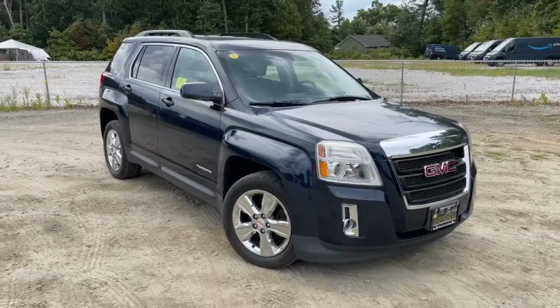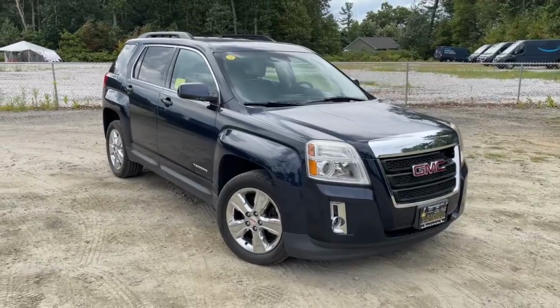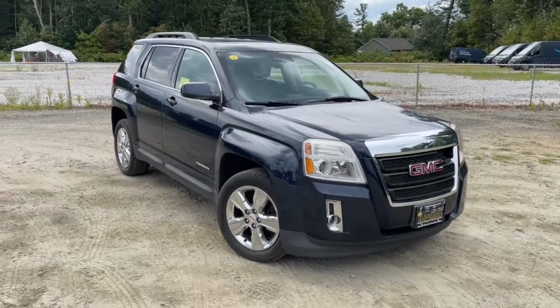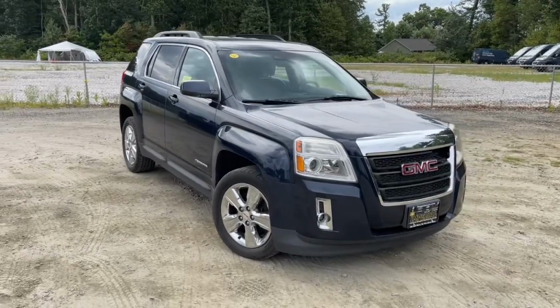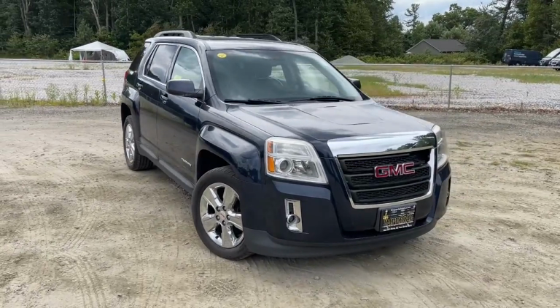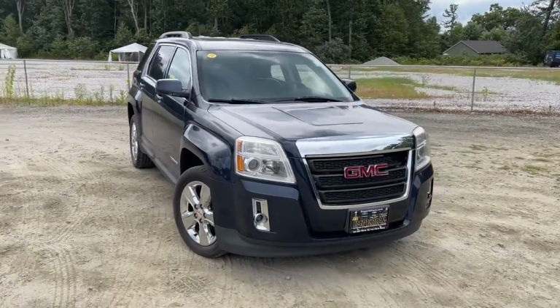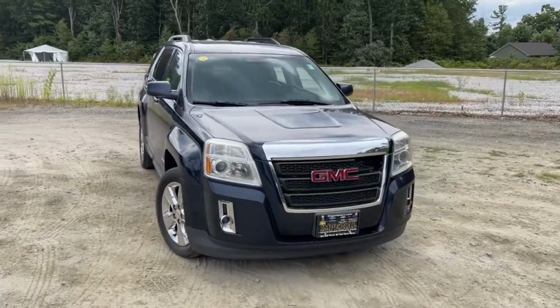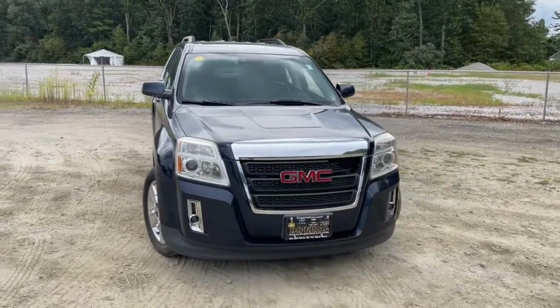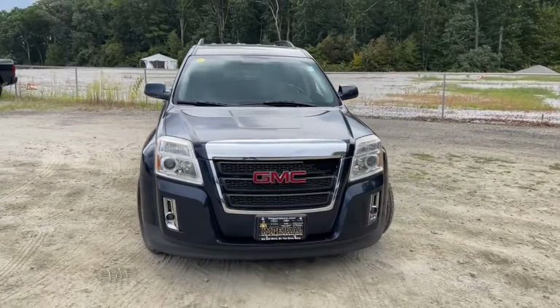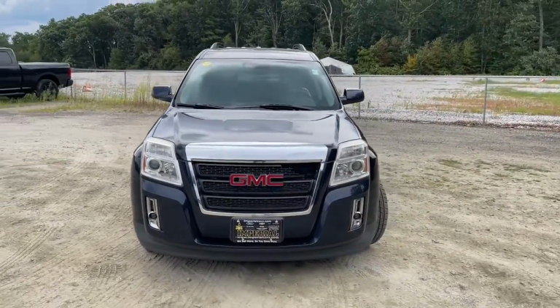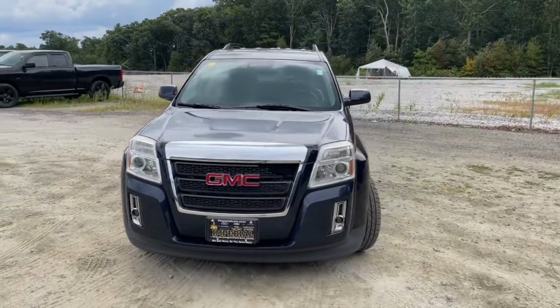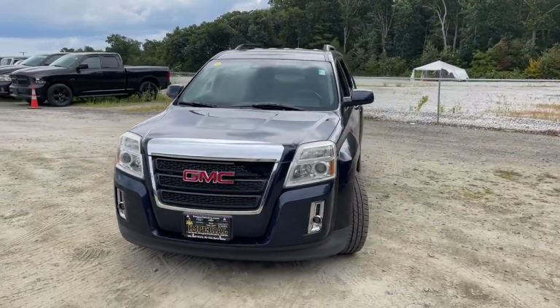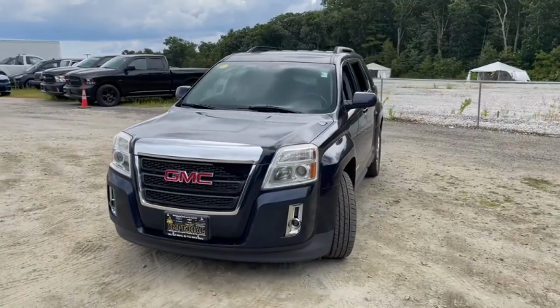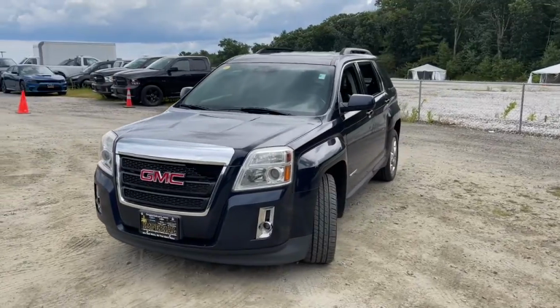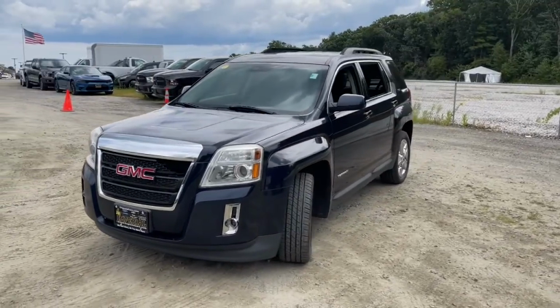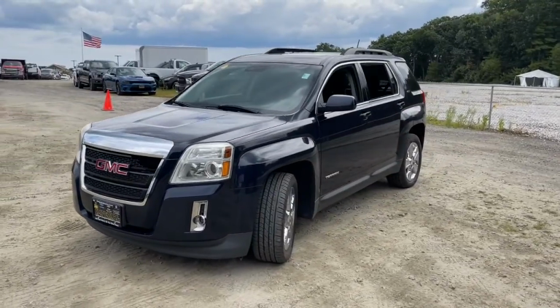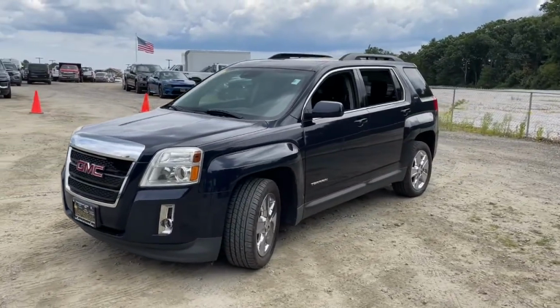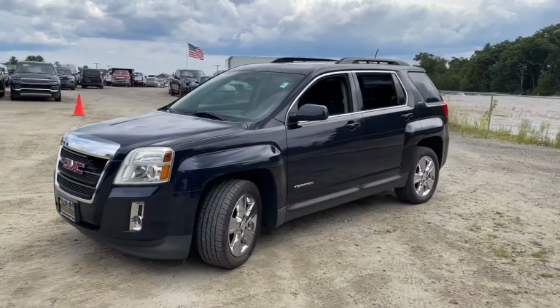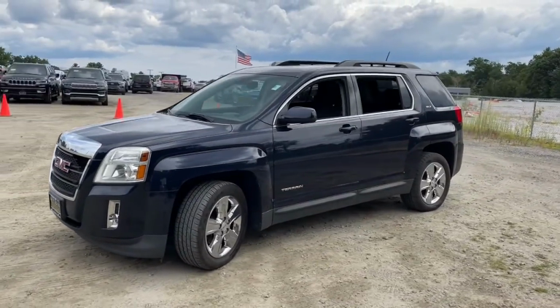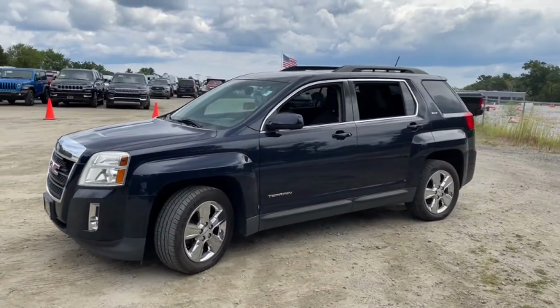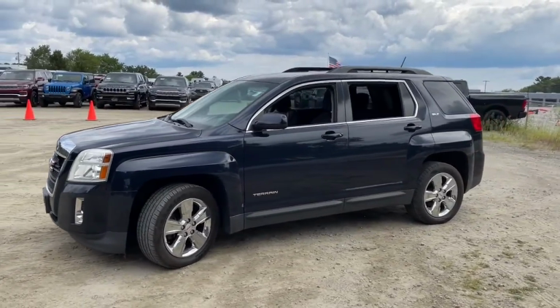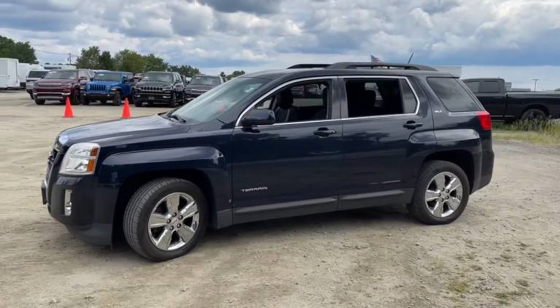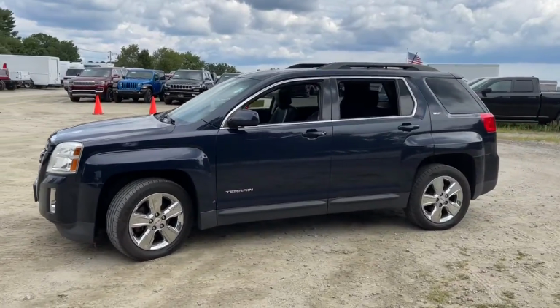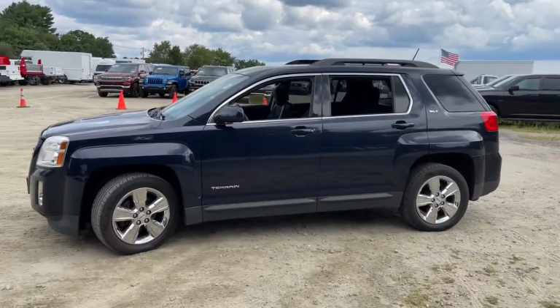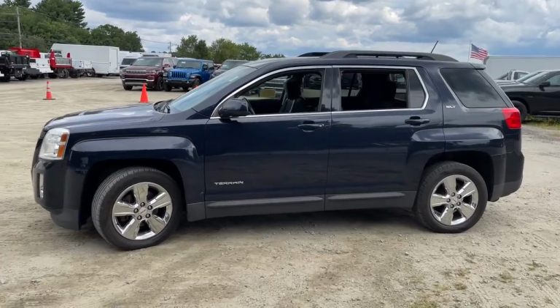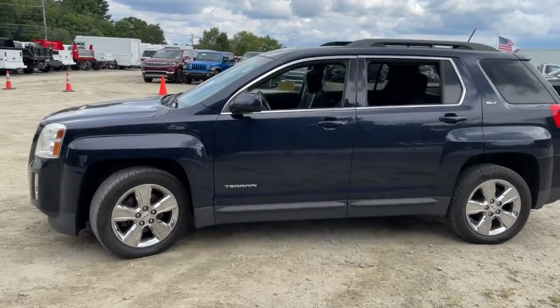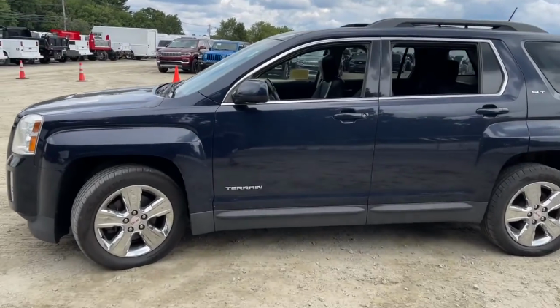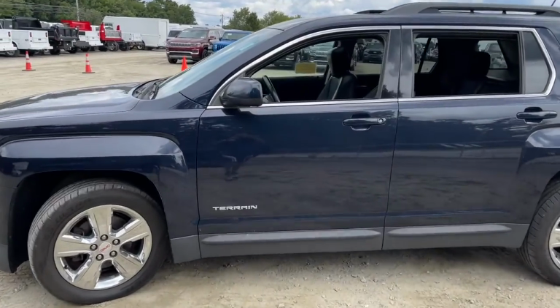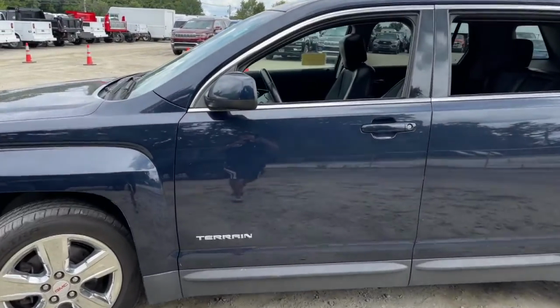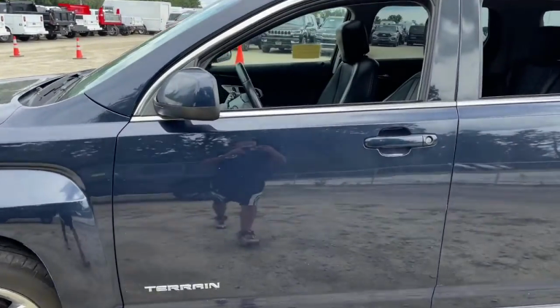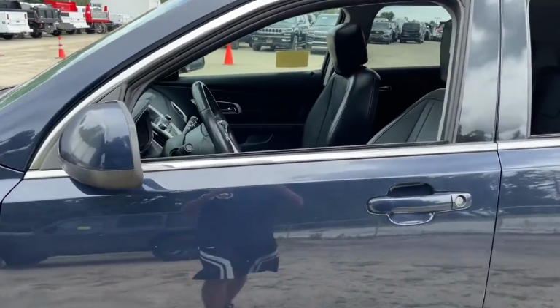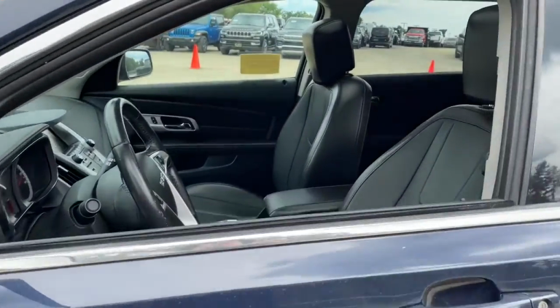Get acquainted with the 2015 GMC Terrain. Here's a handsome terrain that delivers comfort and security along with the latest in user-friendly connectivity. Flexible, versatile, and fuel efficient, it's ready to take you places.